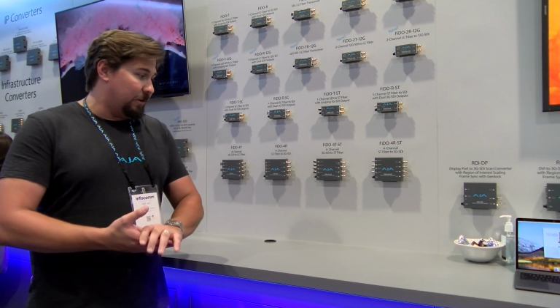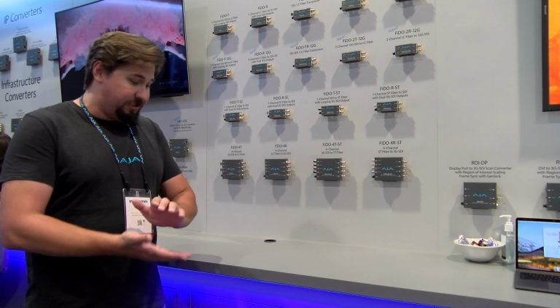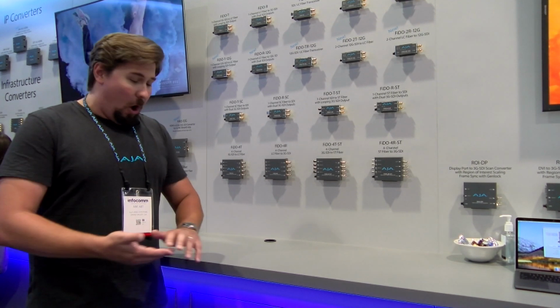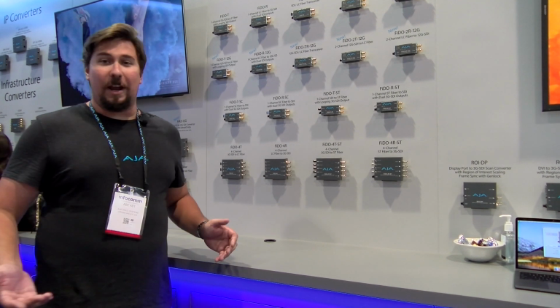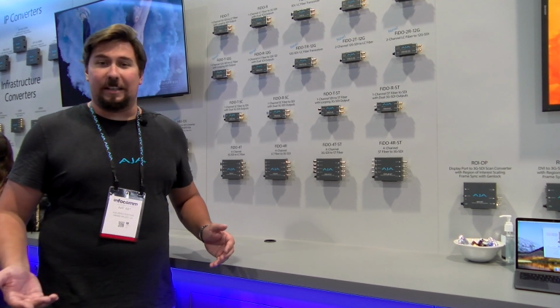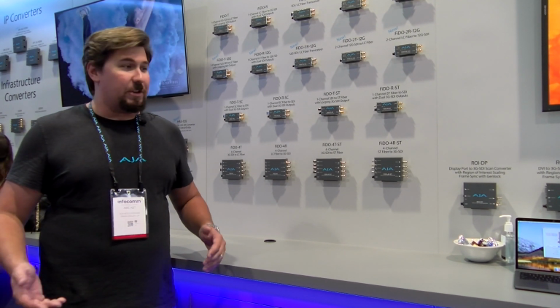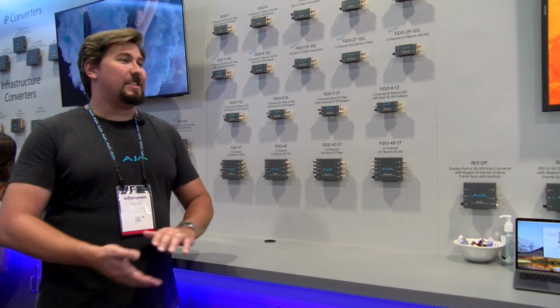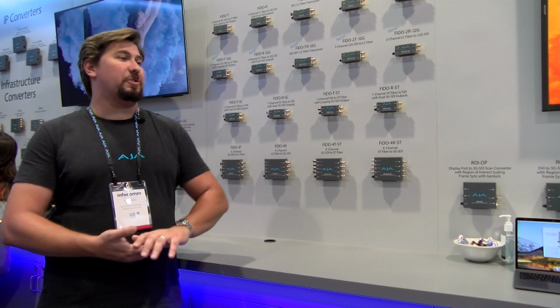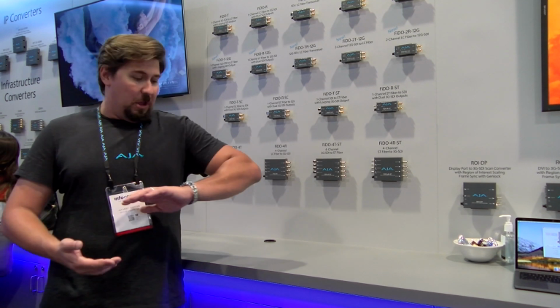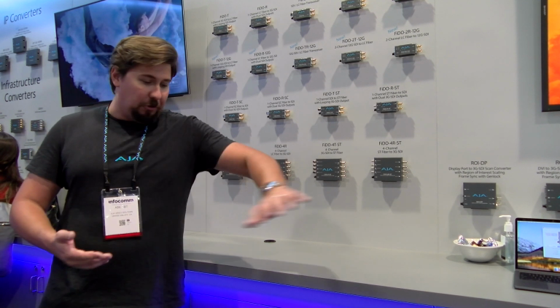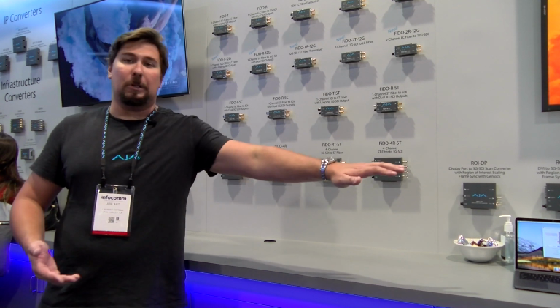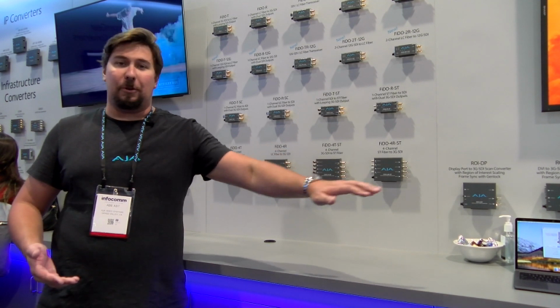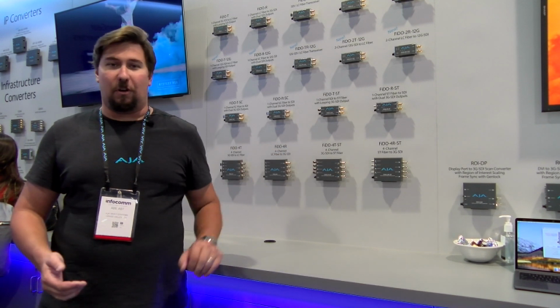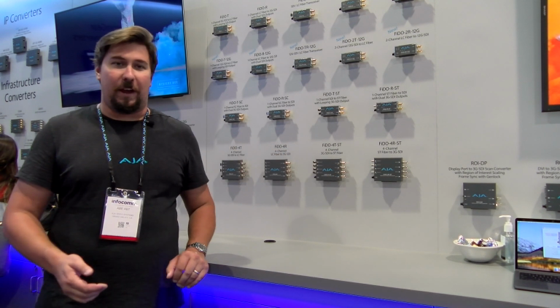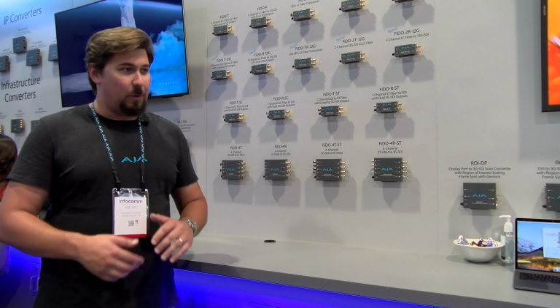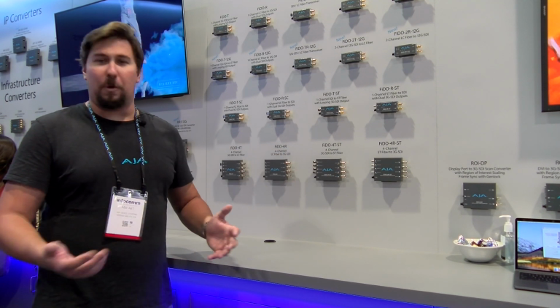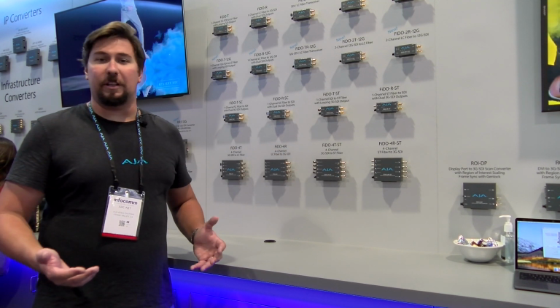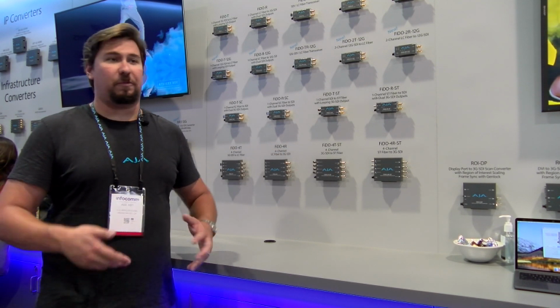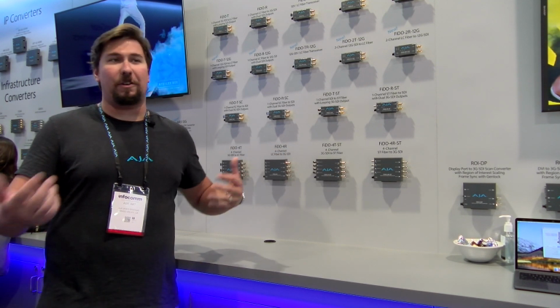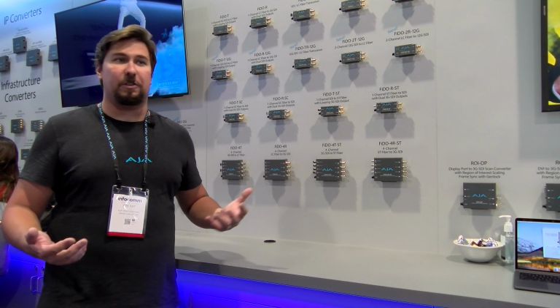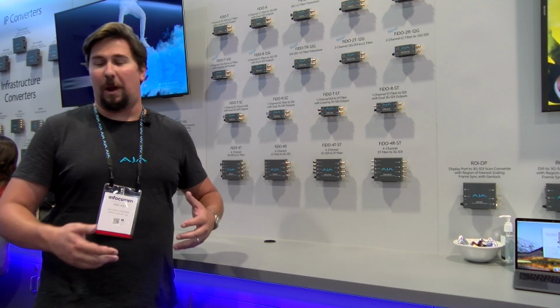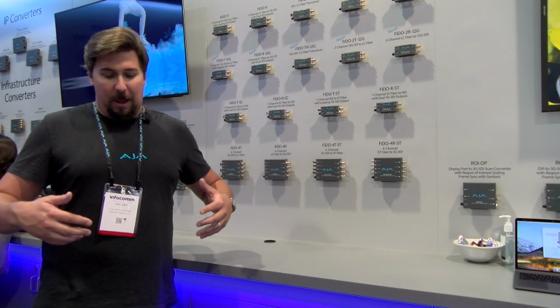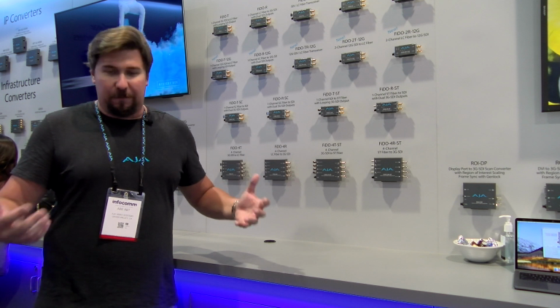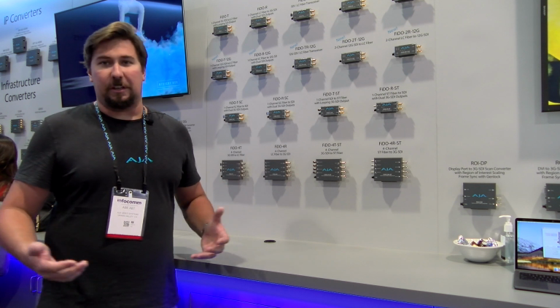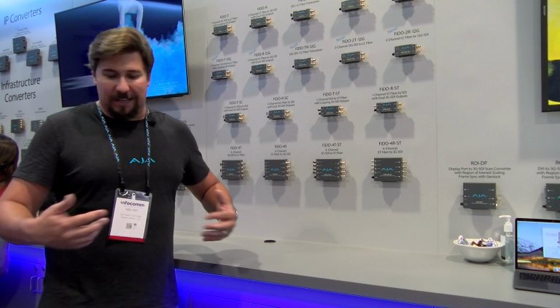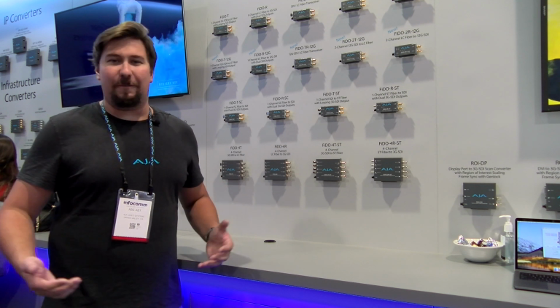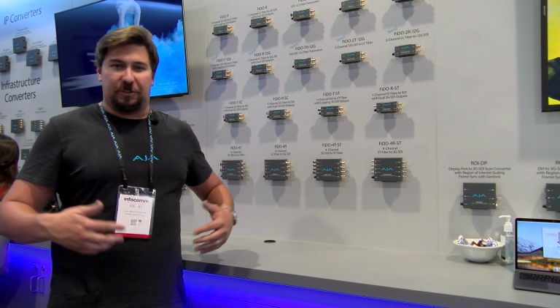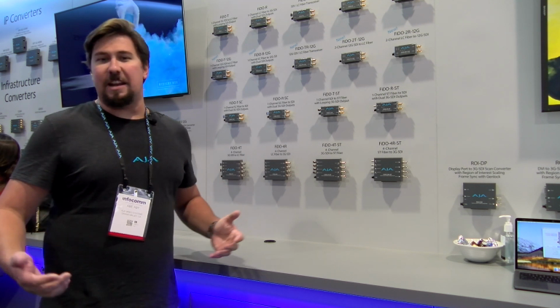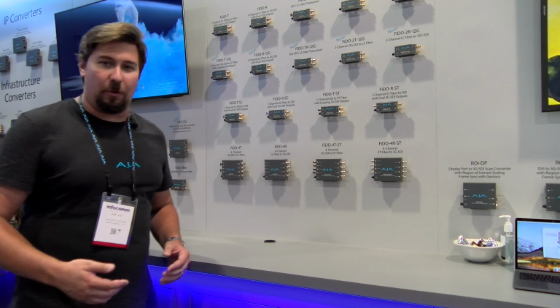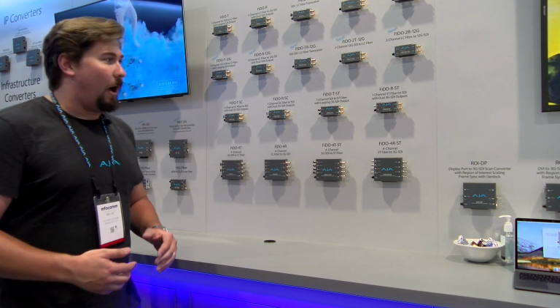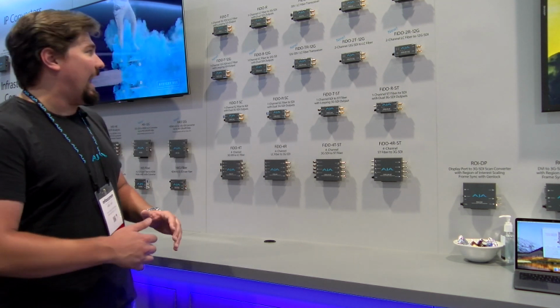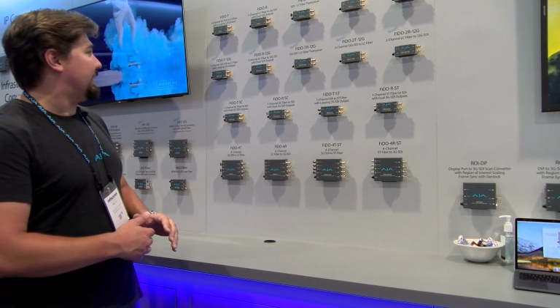Fiber is just all the rage lately. You can send signals multiple kilometers across fiber, so everyone really loves it for routing signals around big facilities, big live venues, stadiums, all that kind of stuff.